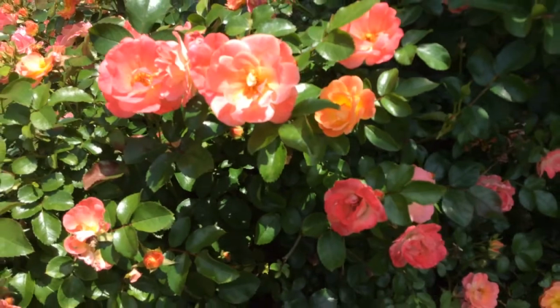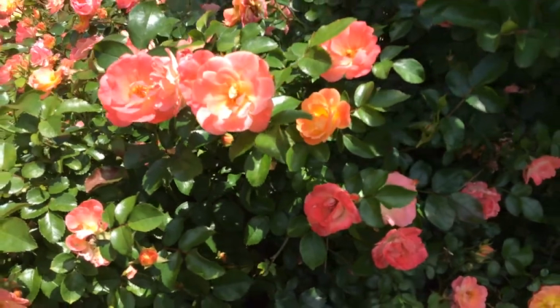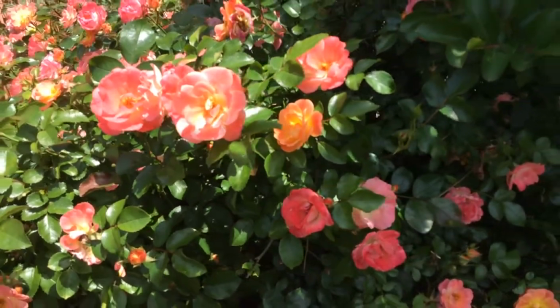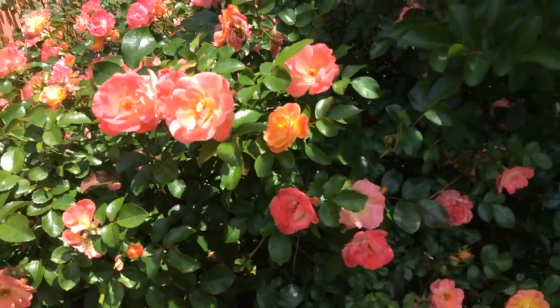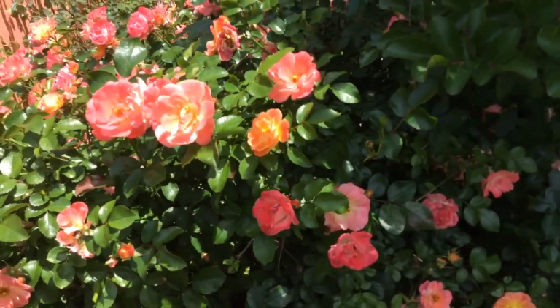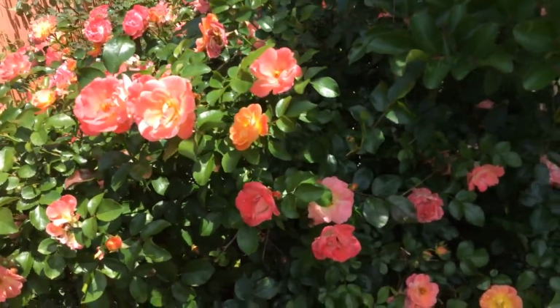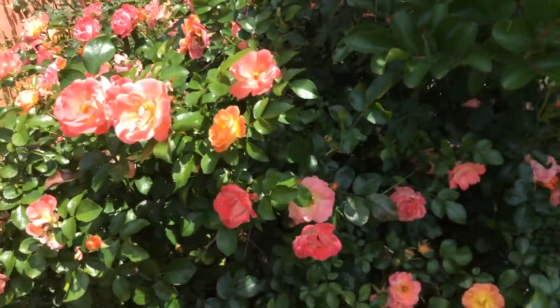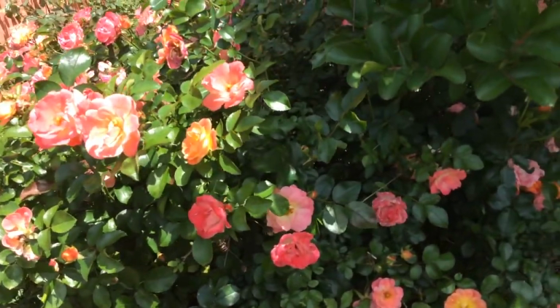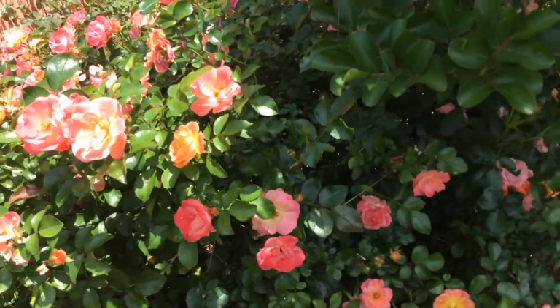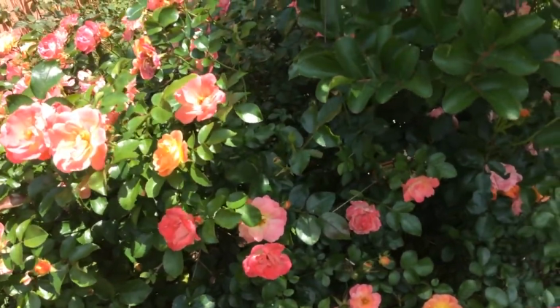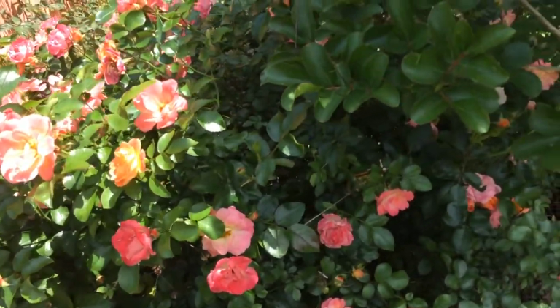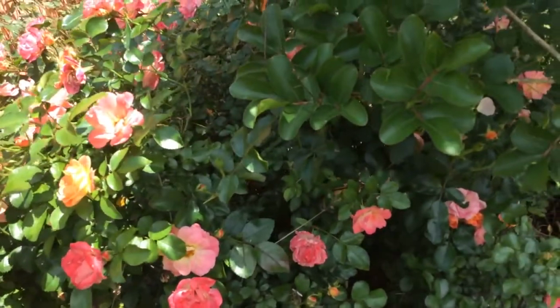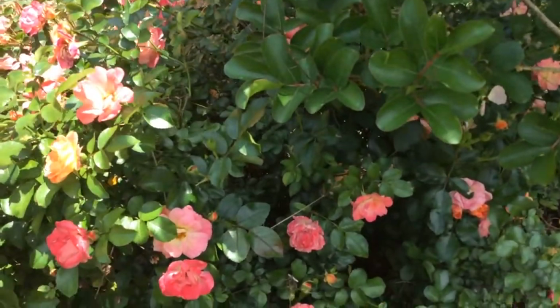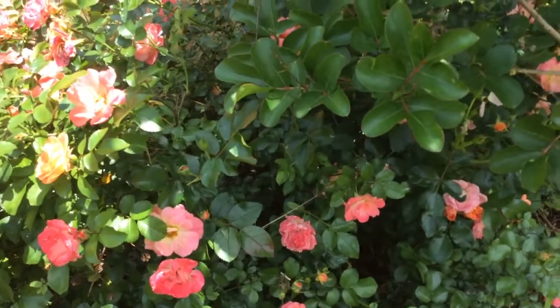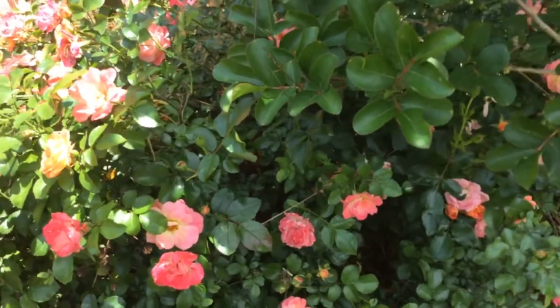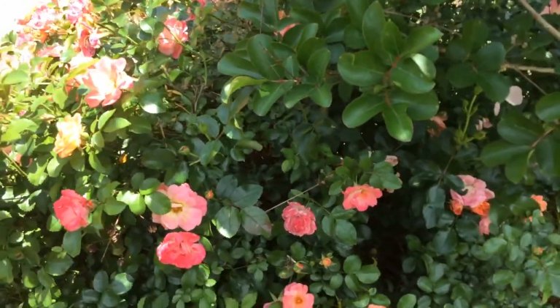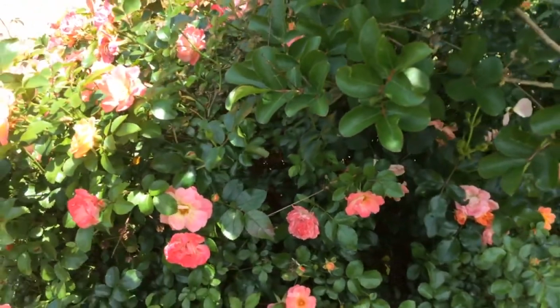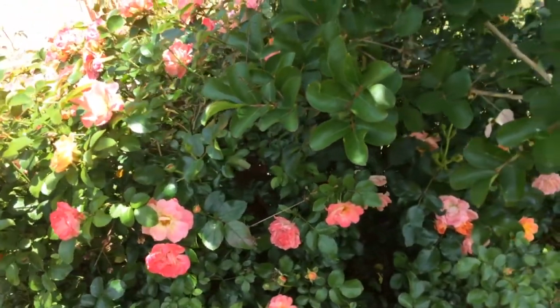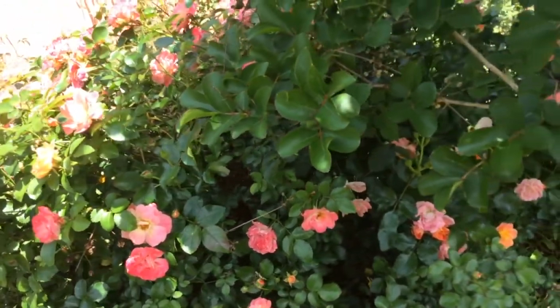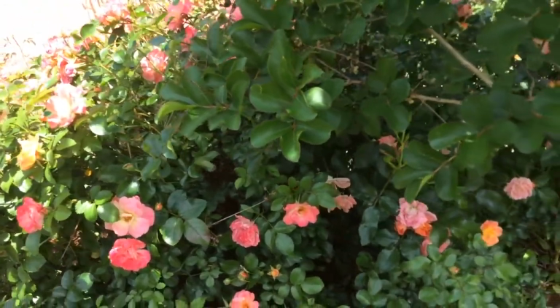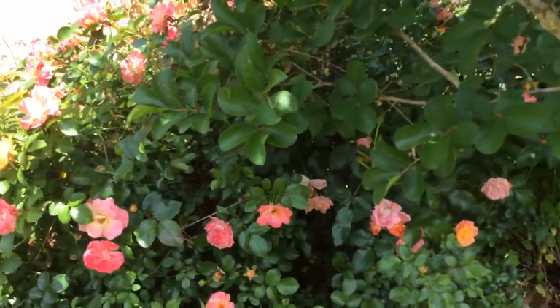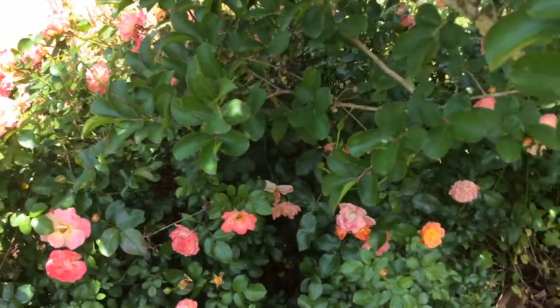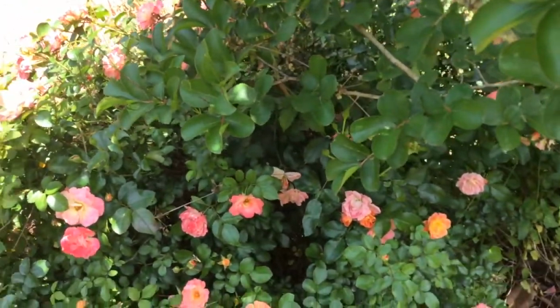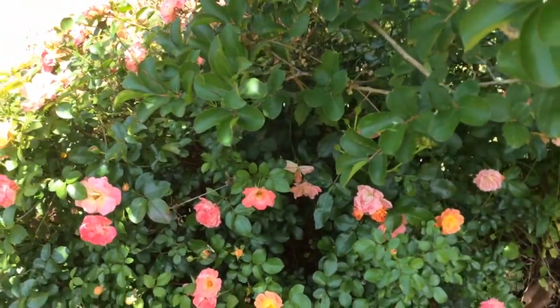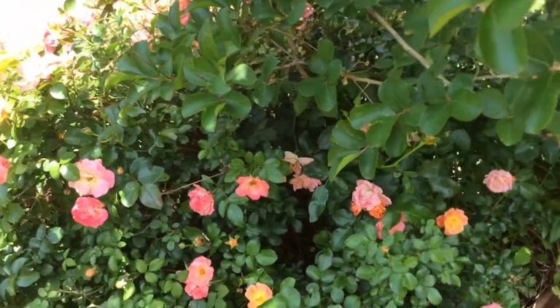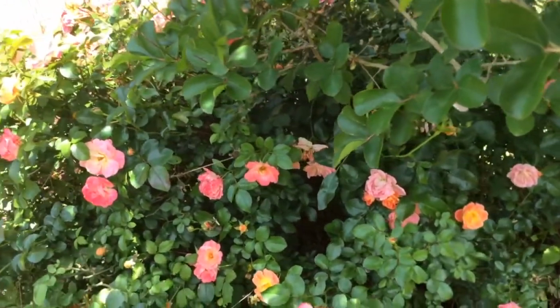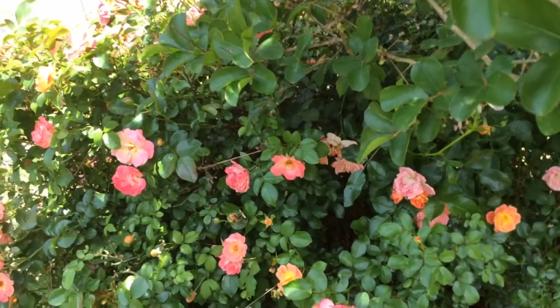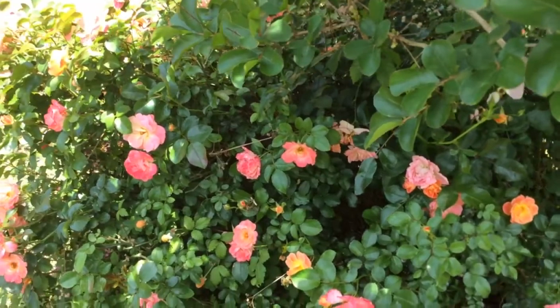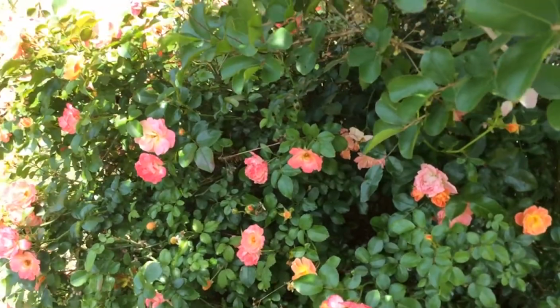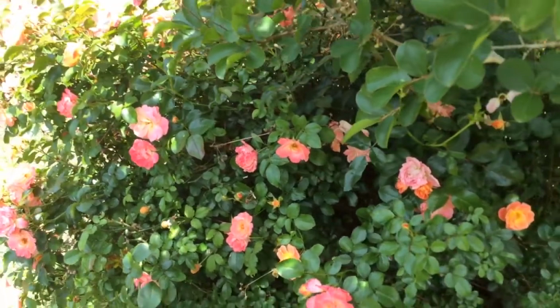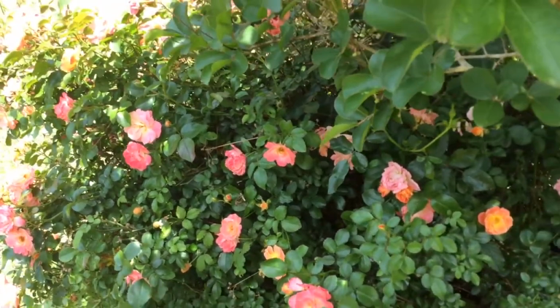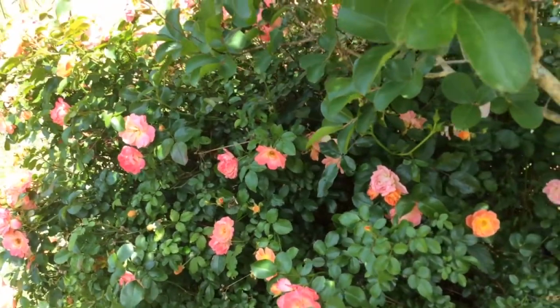They're so beautiful. We have them to frame the catawba crepe myrtle, so I've been waiting for them to be in bloom so I can show them to you all. We started with one and it is a giant.